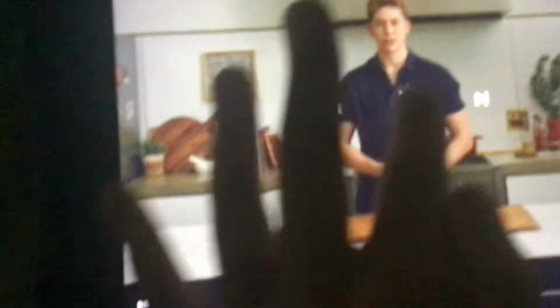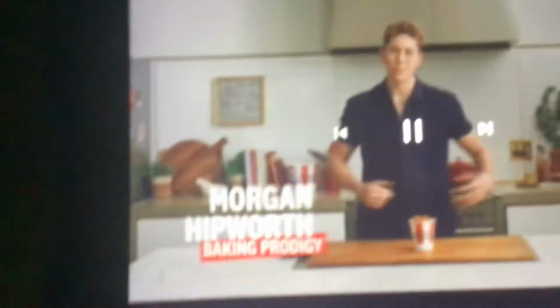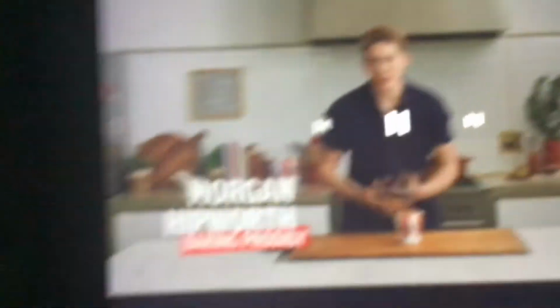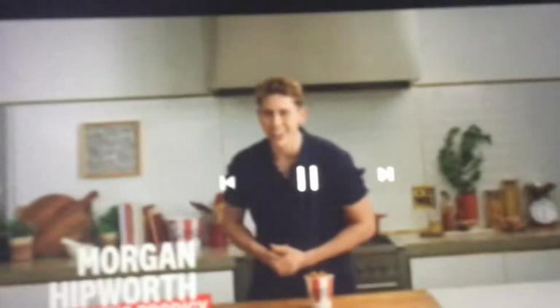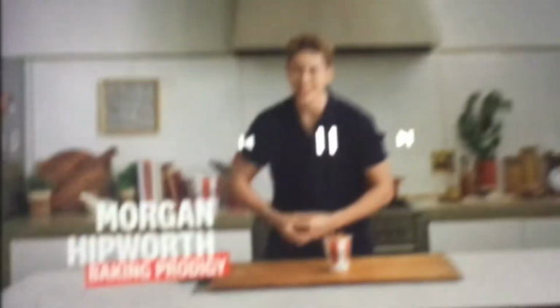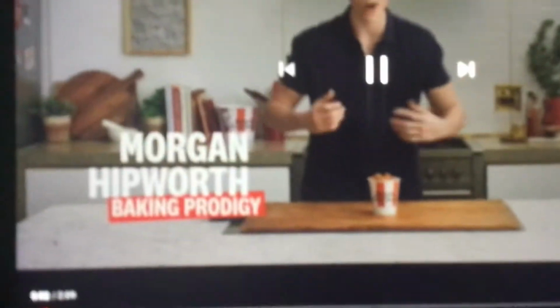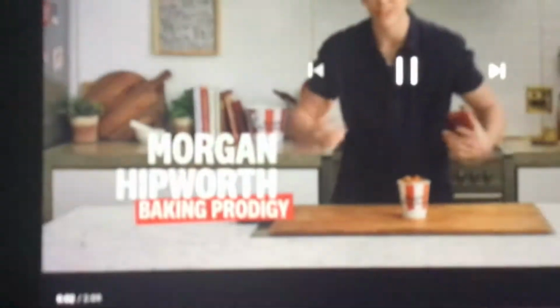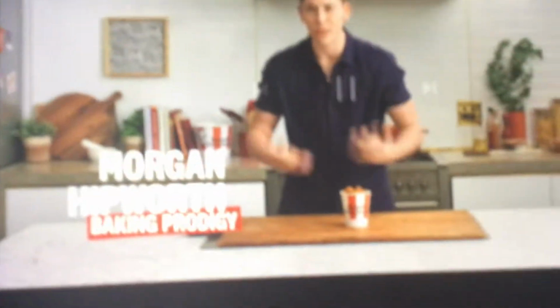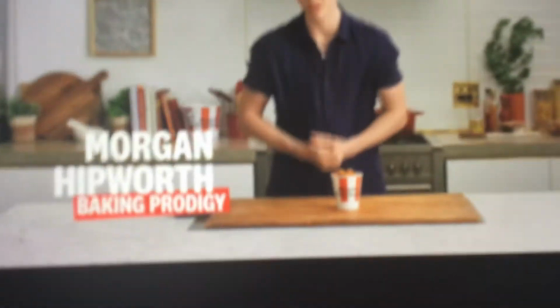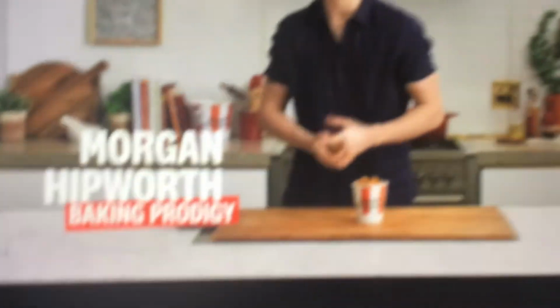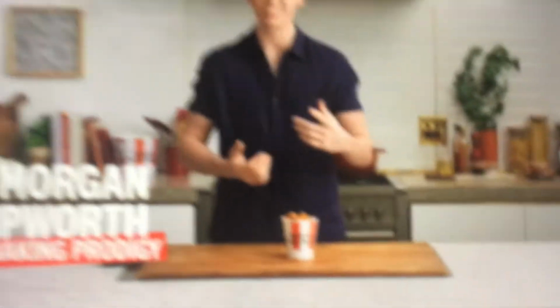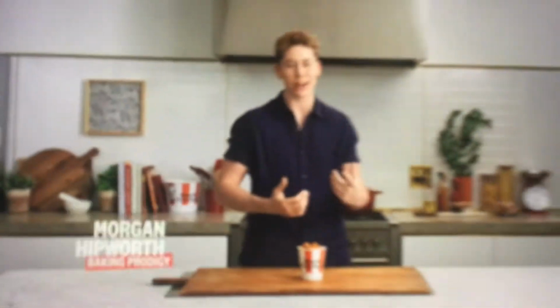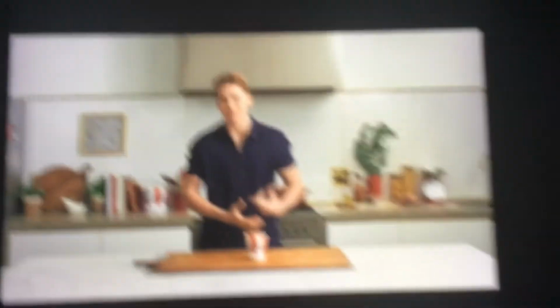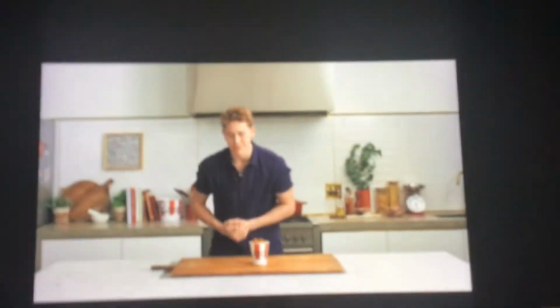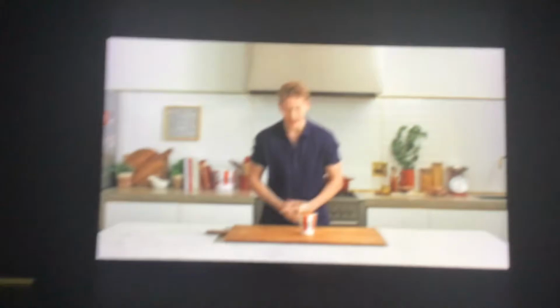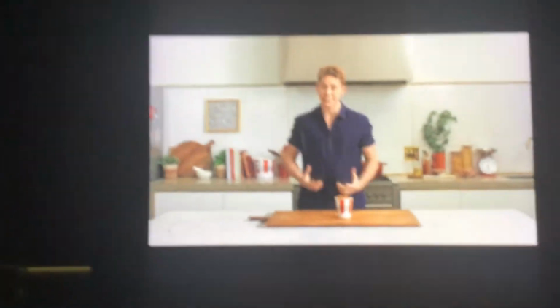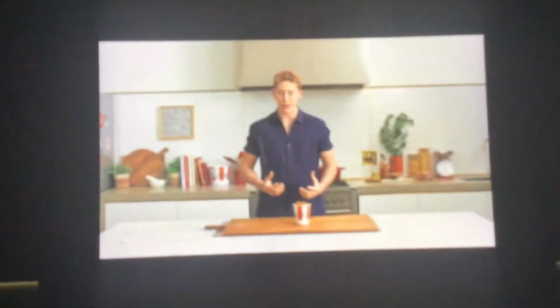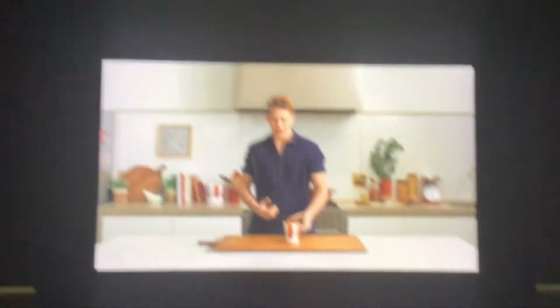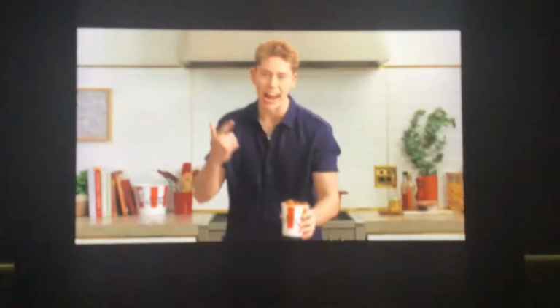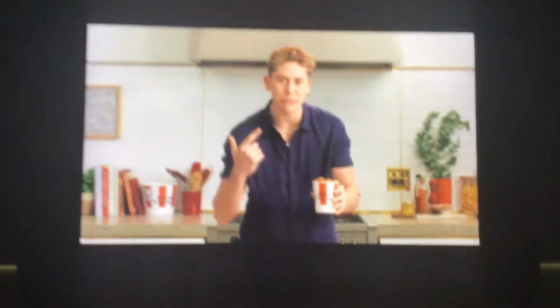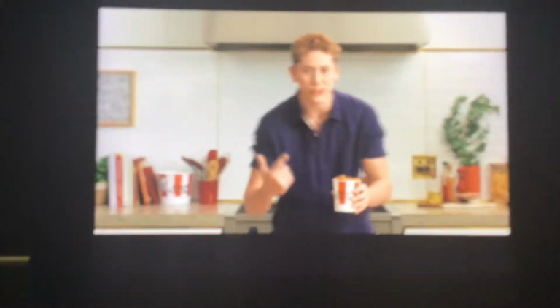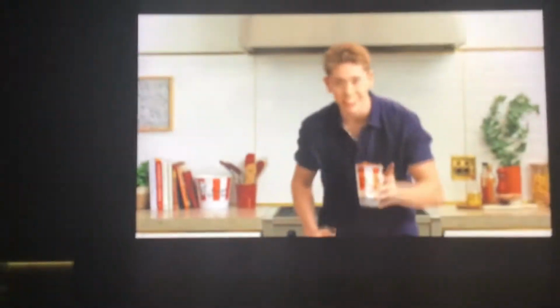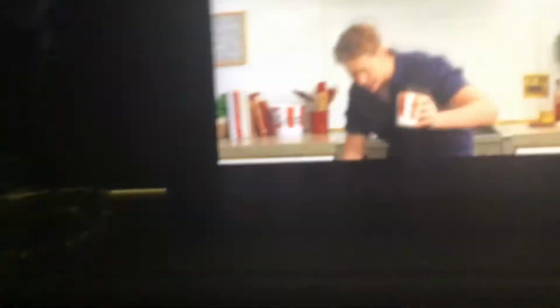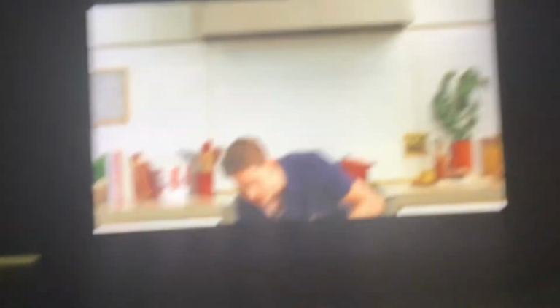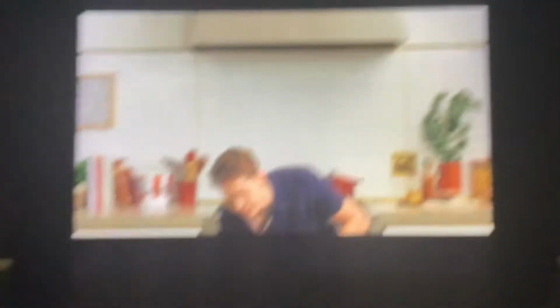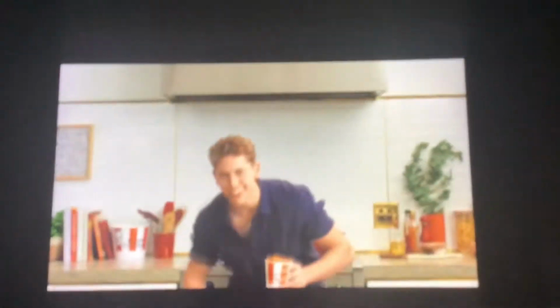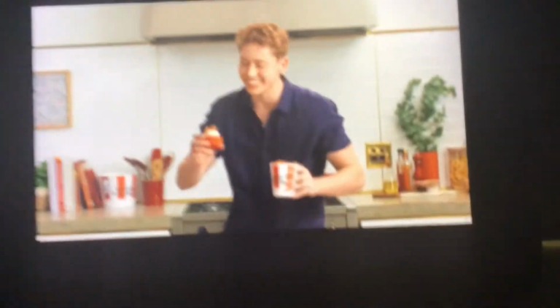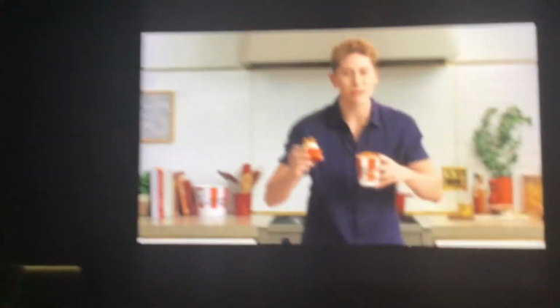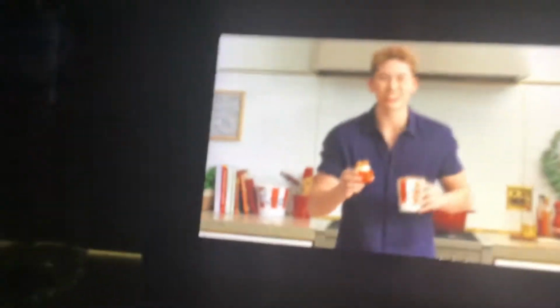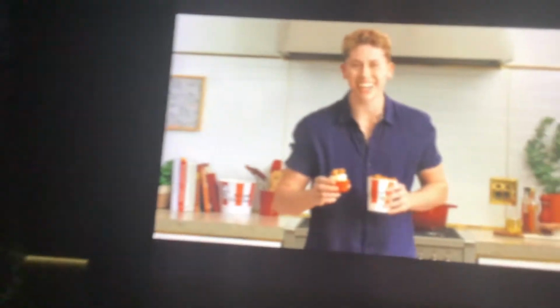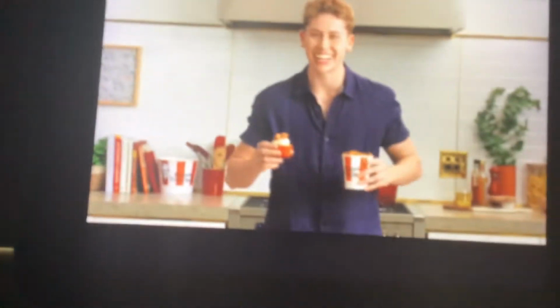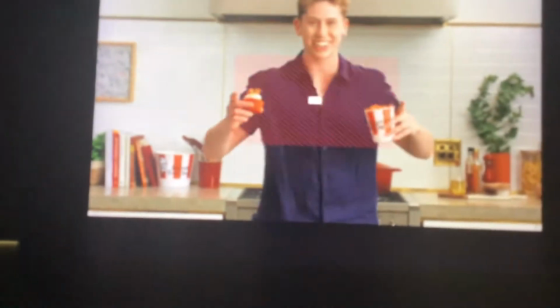My name is William Hidworth and I'm the owner and founder of Vistro Morgan, an artisan bakery based in Melbourne. And today we're going to be turning KFC popcorn chicken into a savoury popcorn chicken cupcake. Let's go.